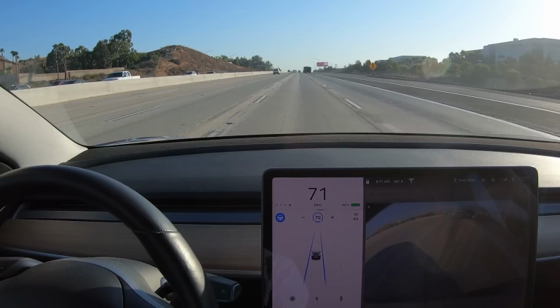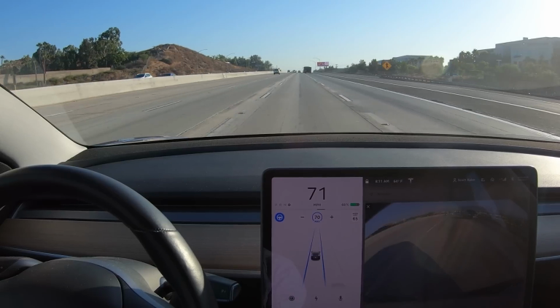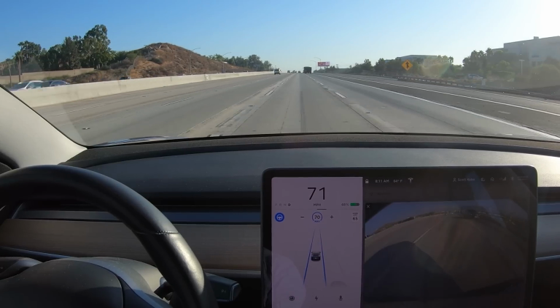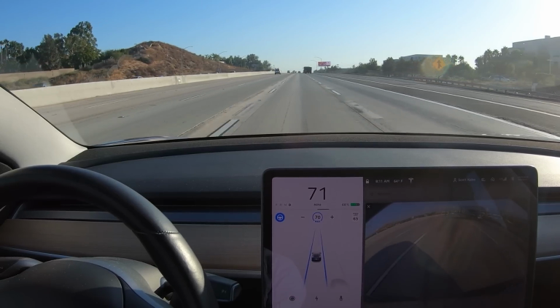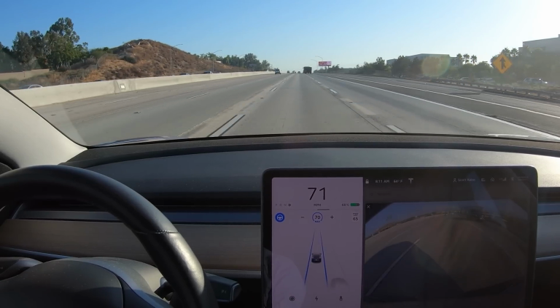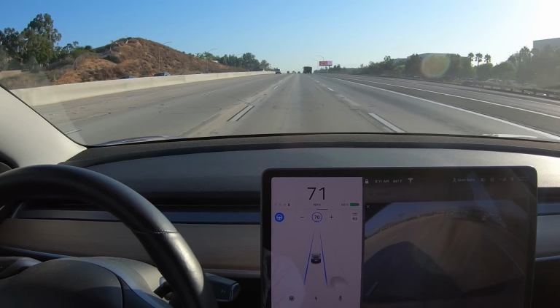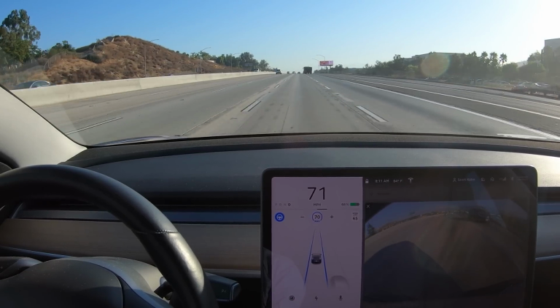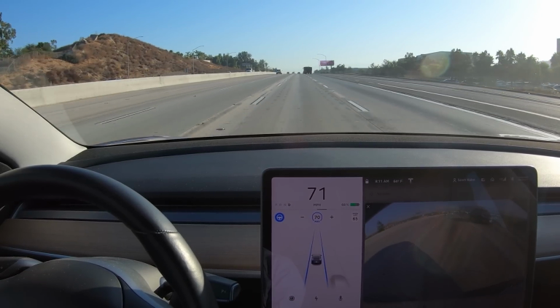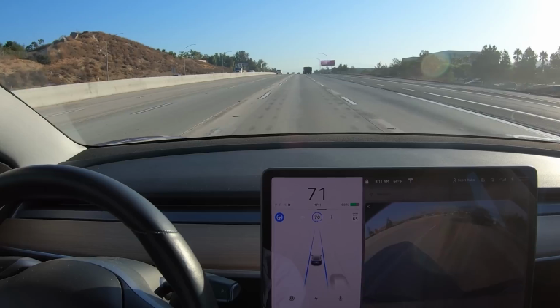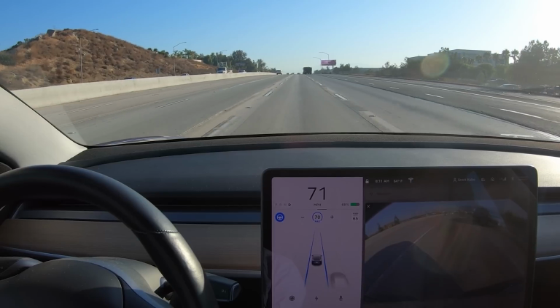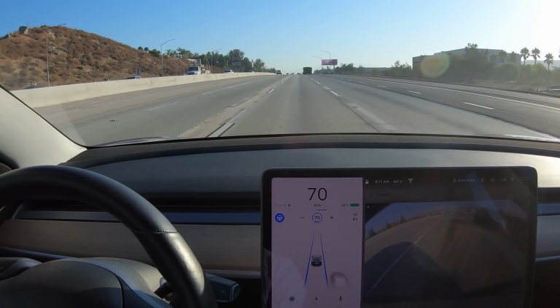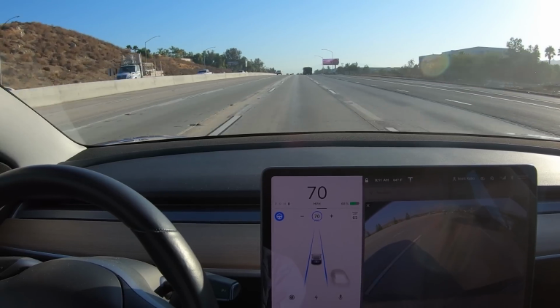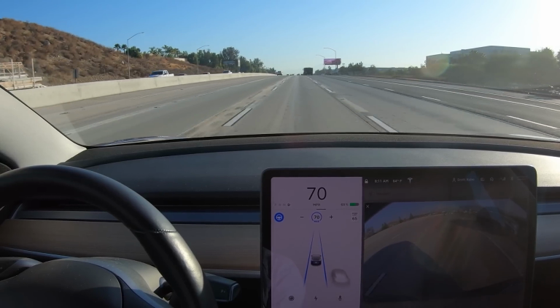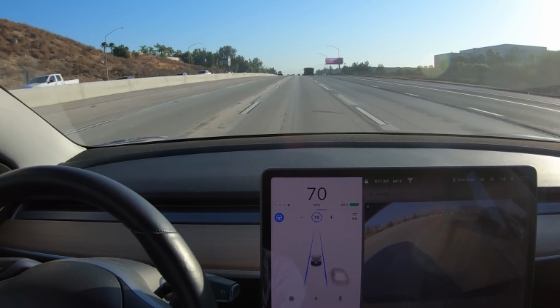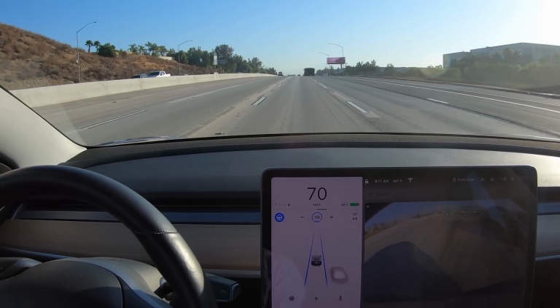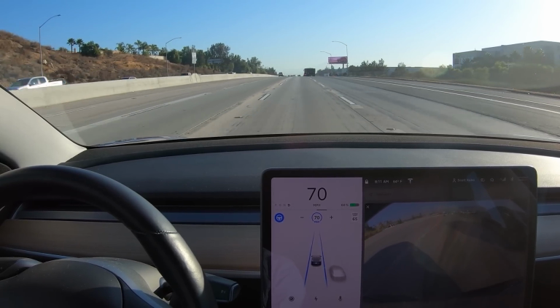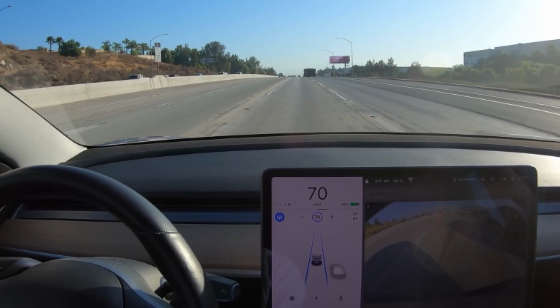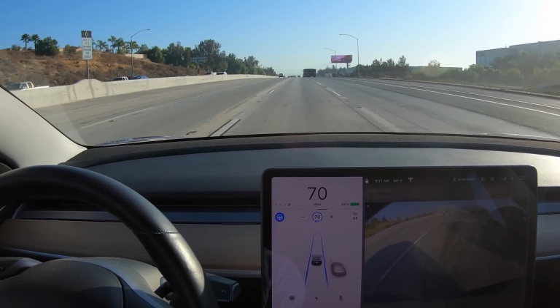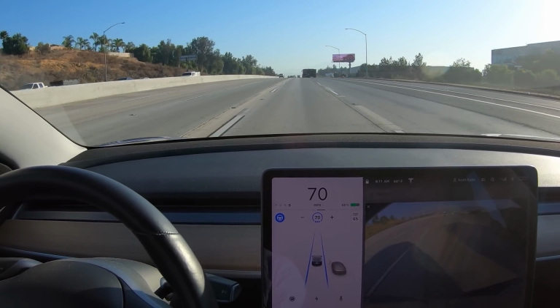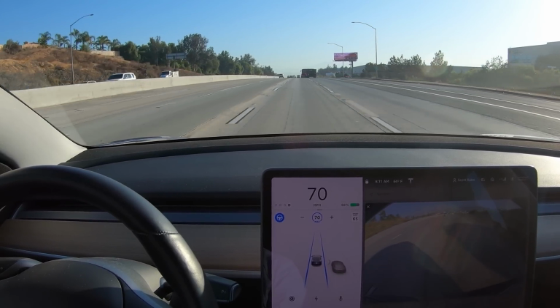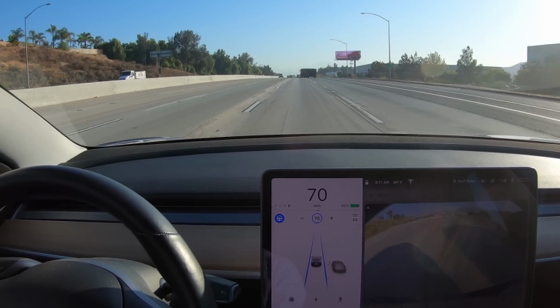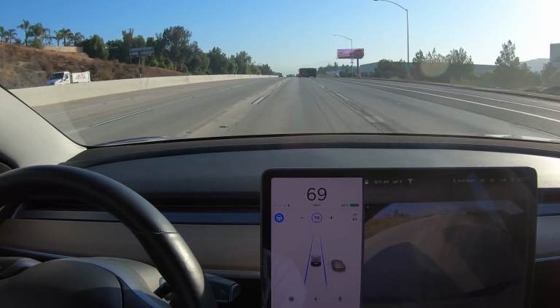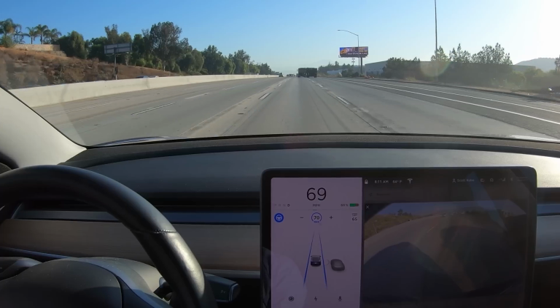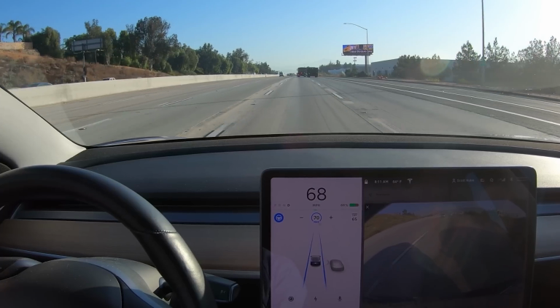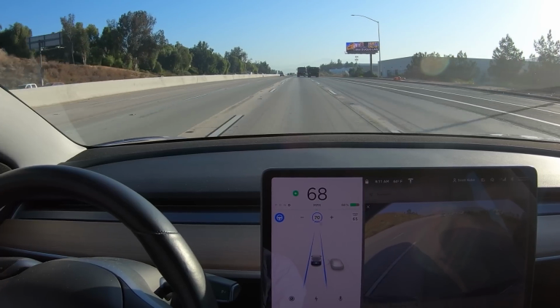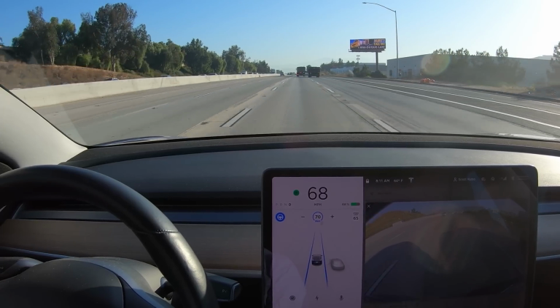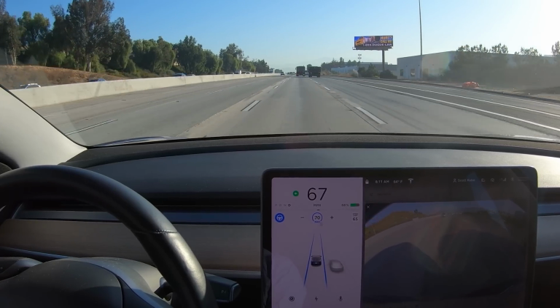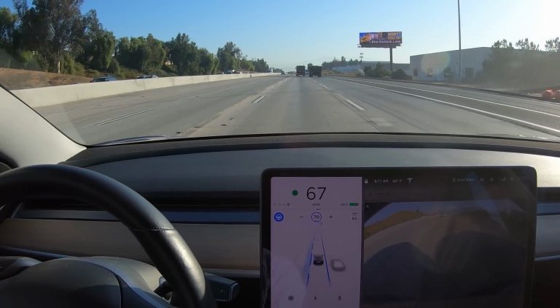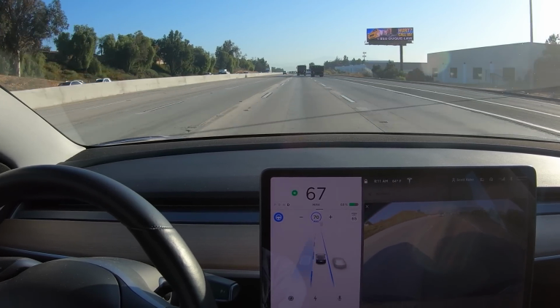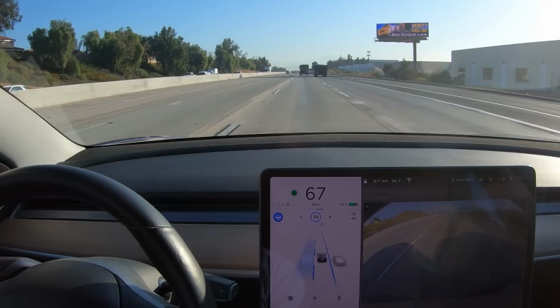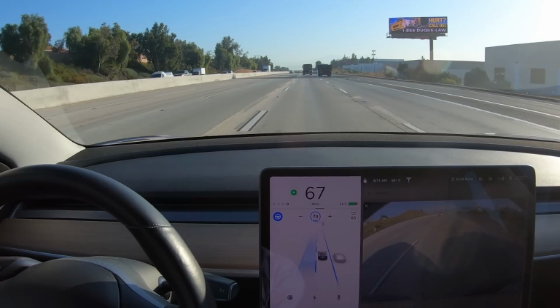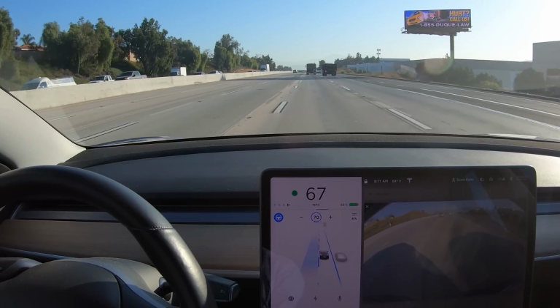Hey, it's Scott Kubo. Tesla software version 10 is upon us. I haven't noticed that much difference in the way it handles highway driving, but I have noticed that it will move over to the side as you pass large trucks.